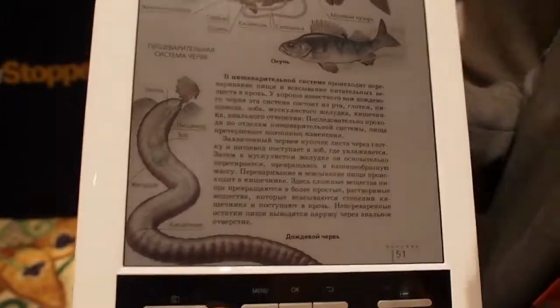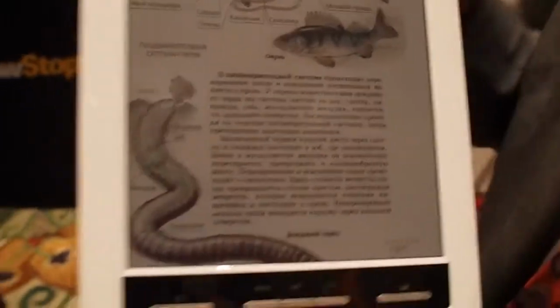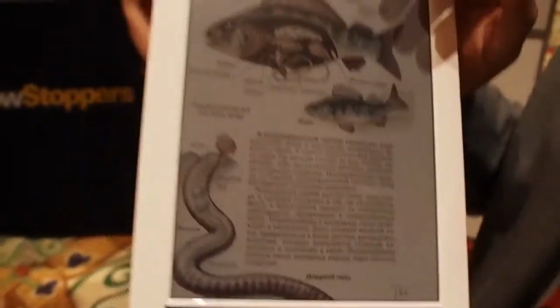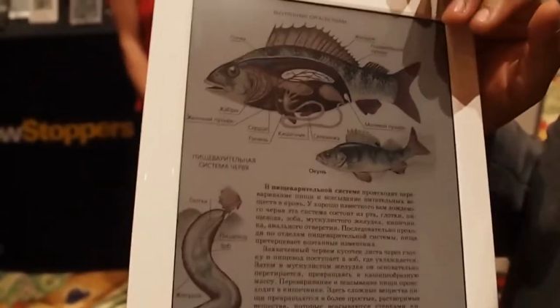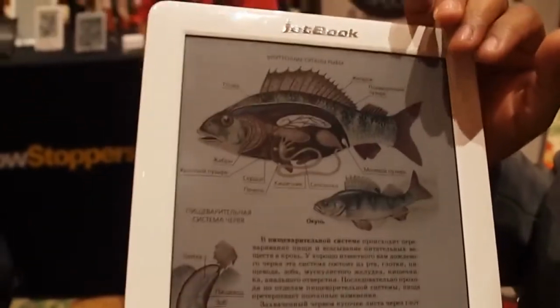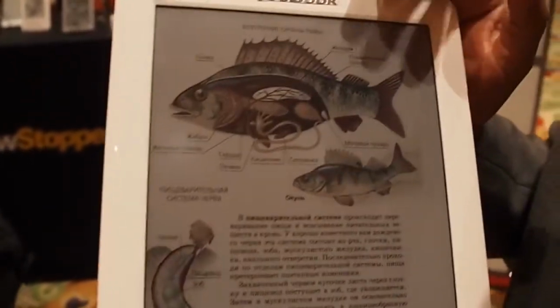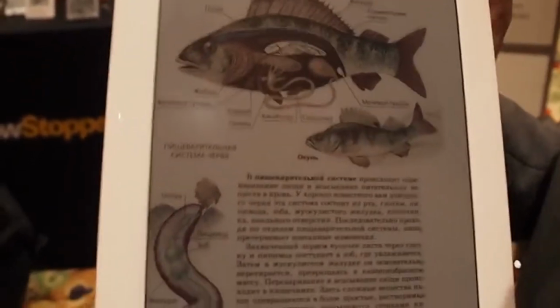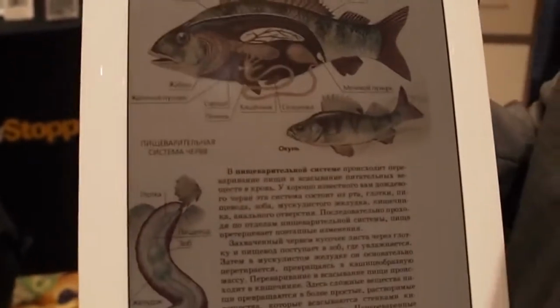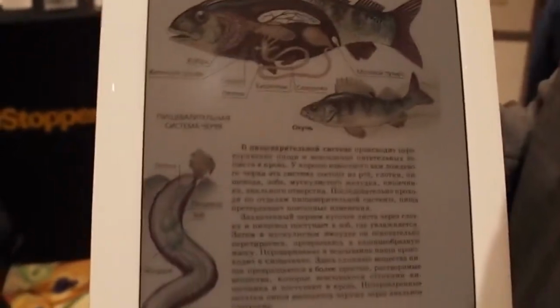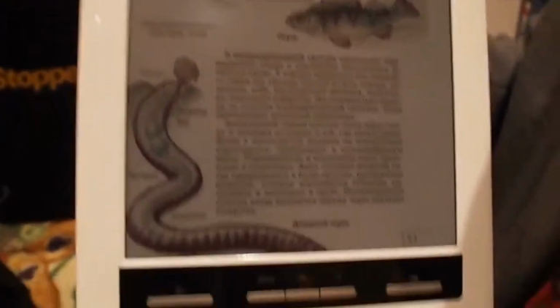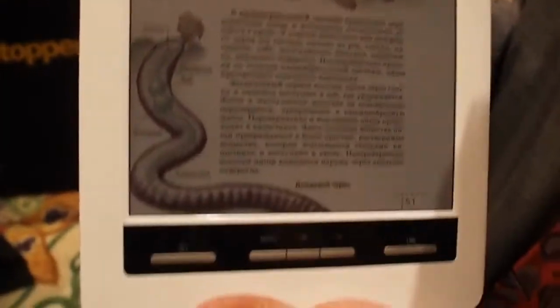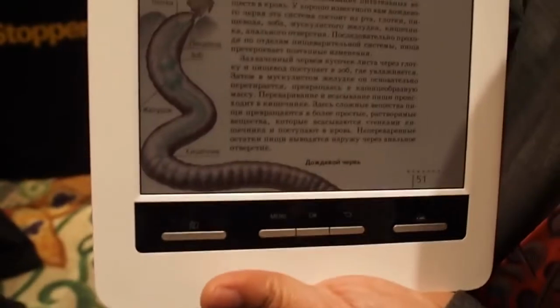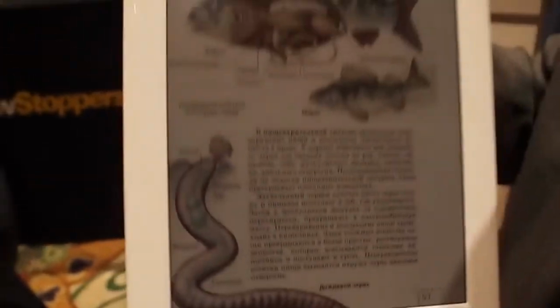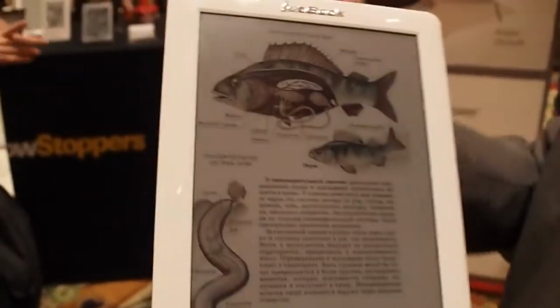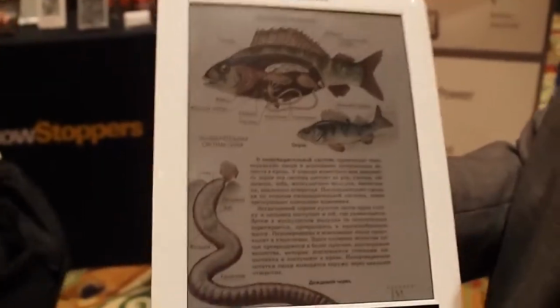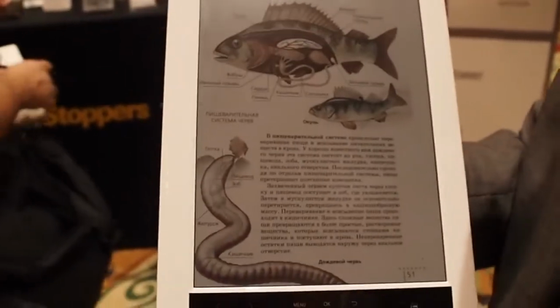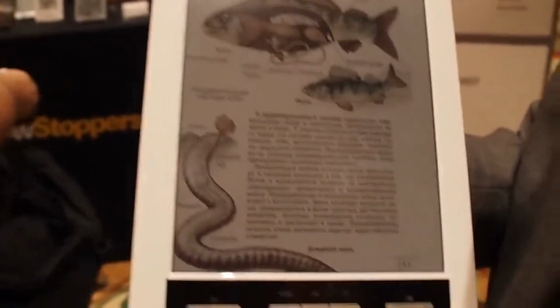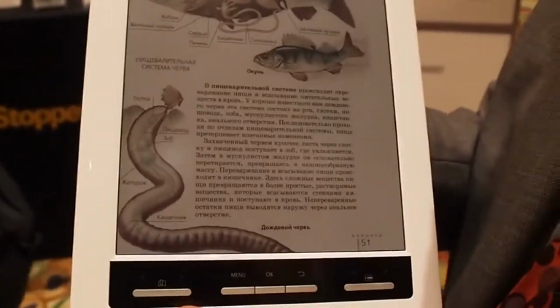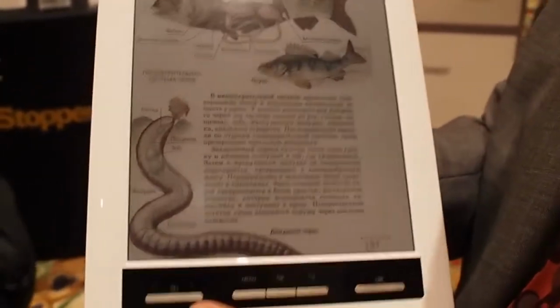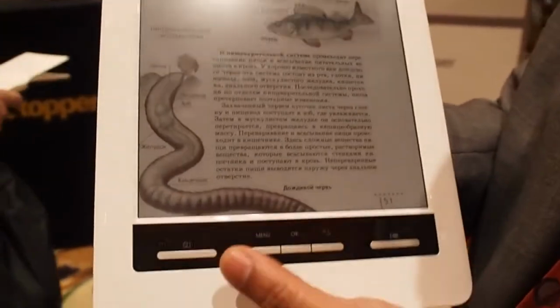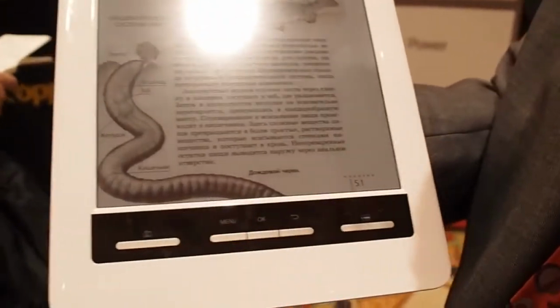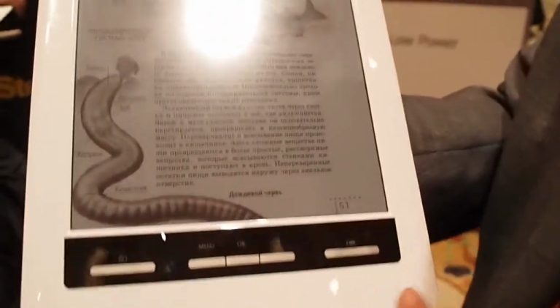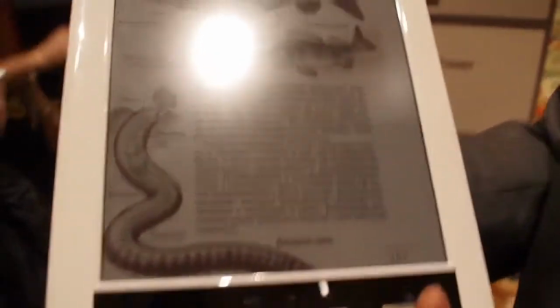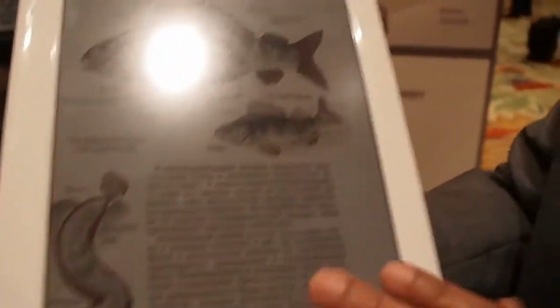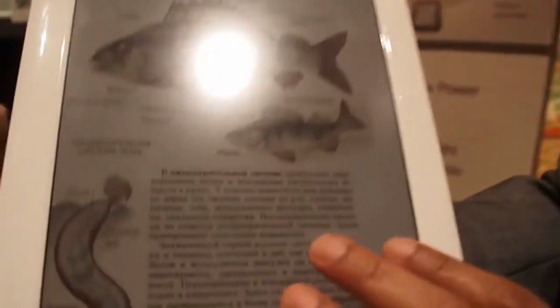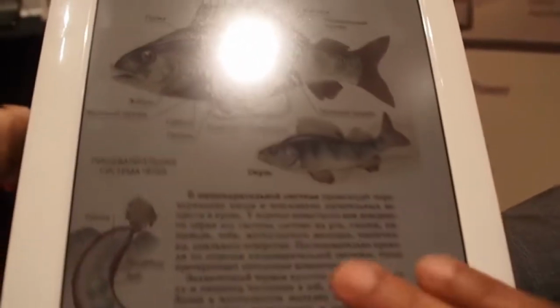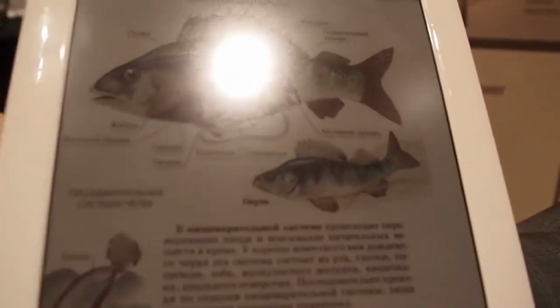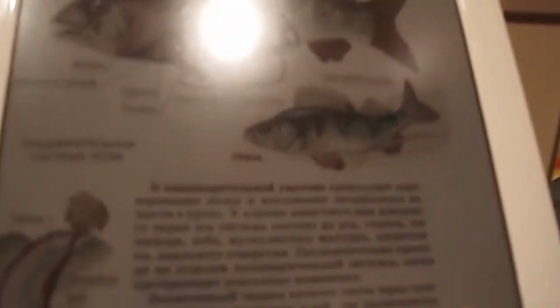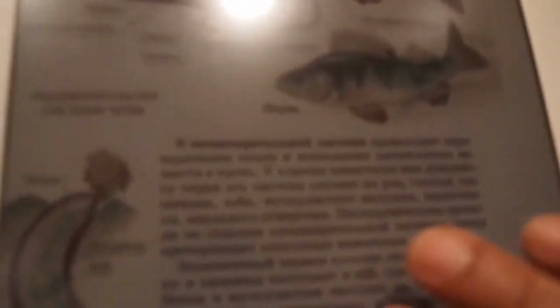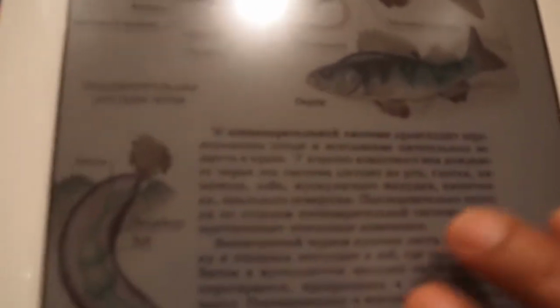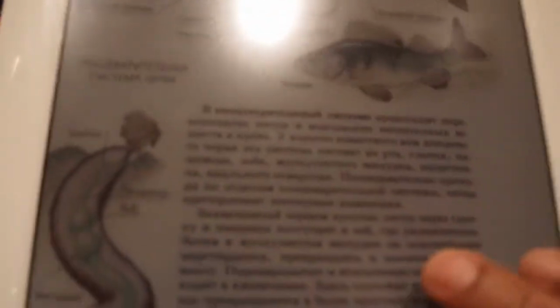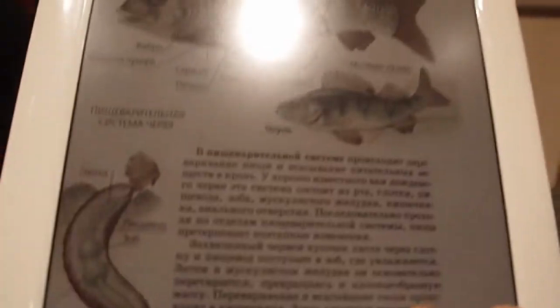This is the E-Ink Triton display based device. It's an electronic textbook made by Ektako and it's been deployed in many schools in Russia. It's essentially a reflective display technology that is very, very low power.